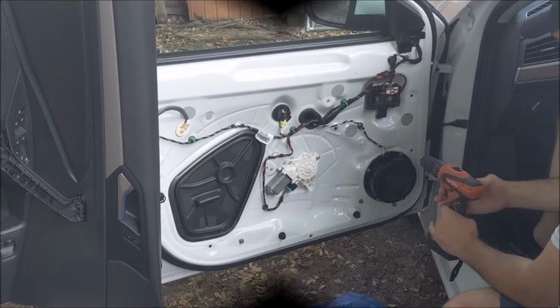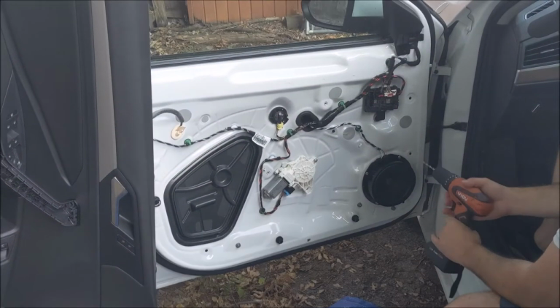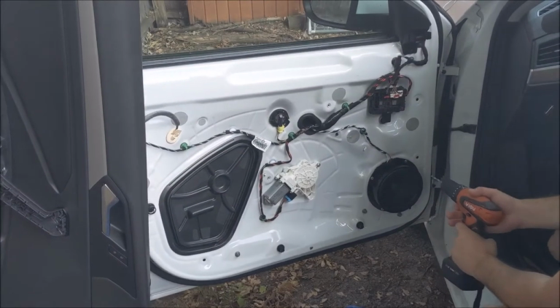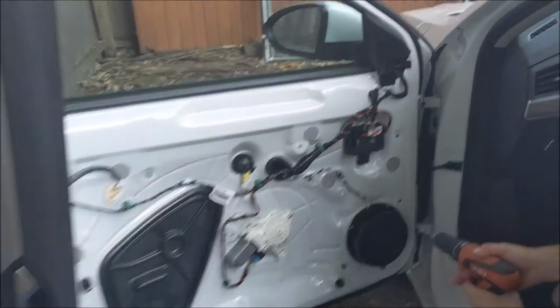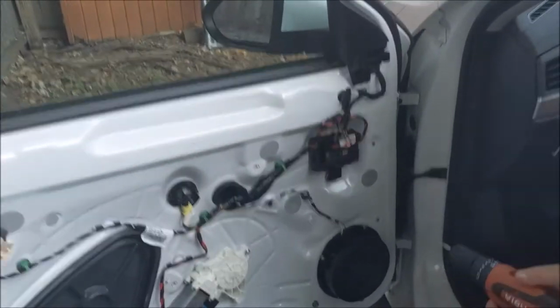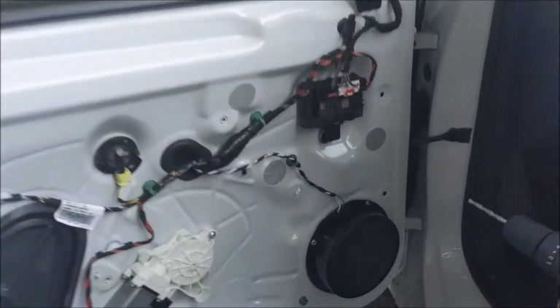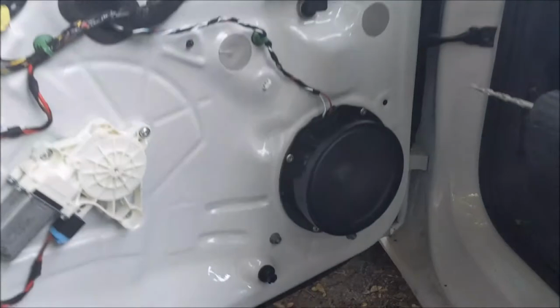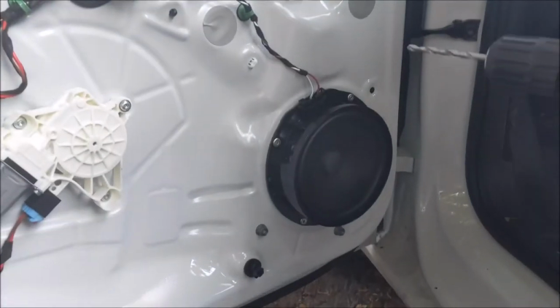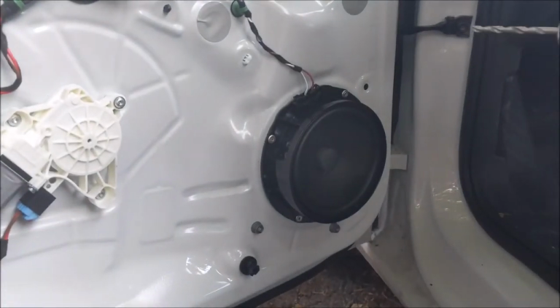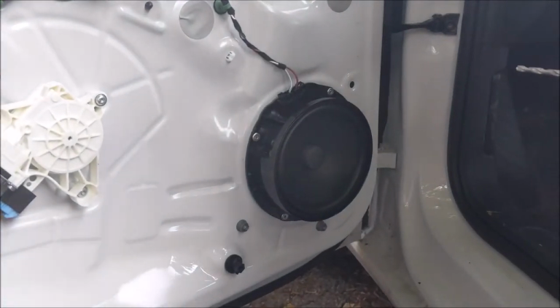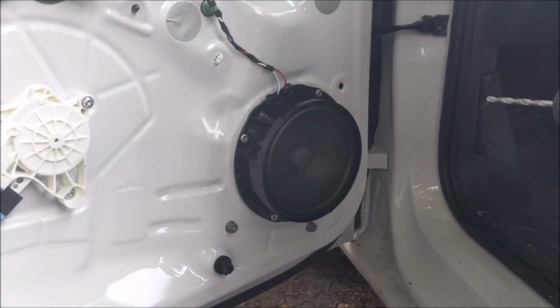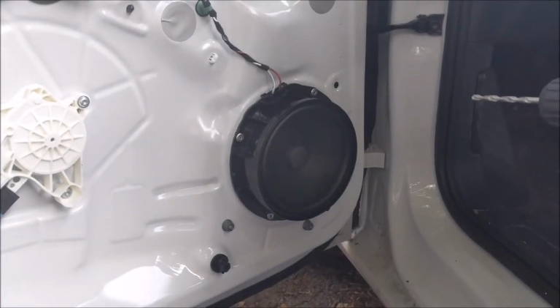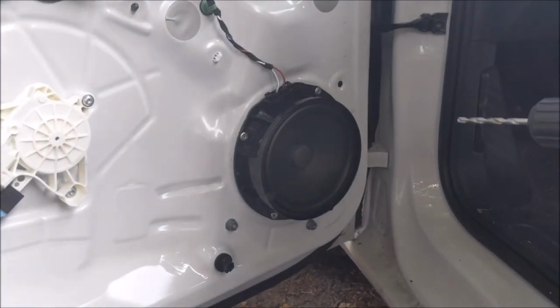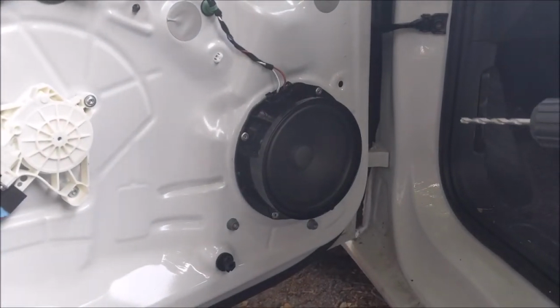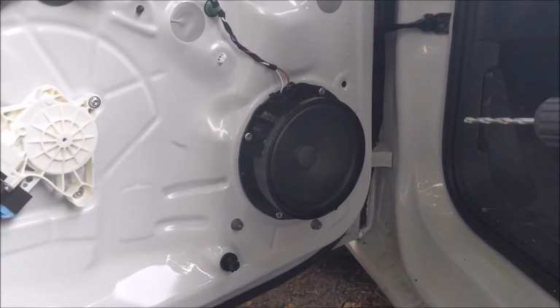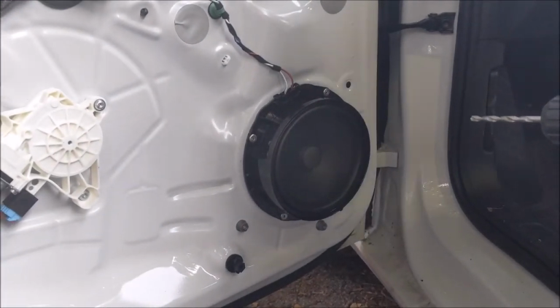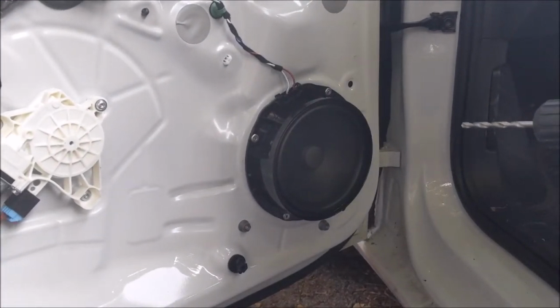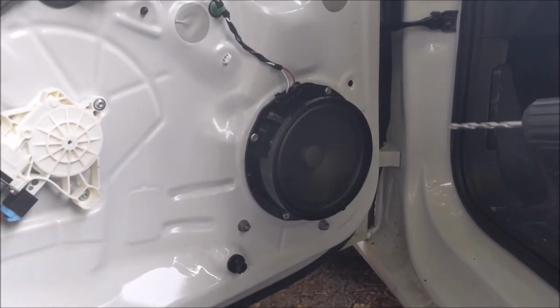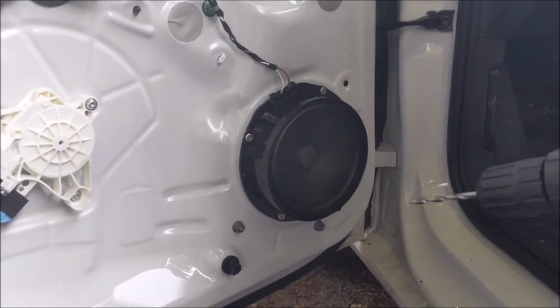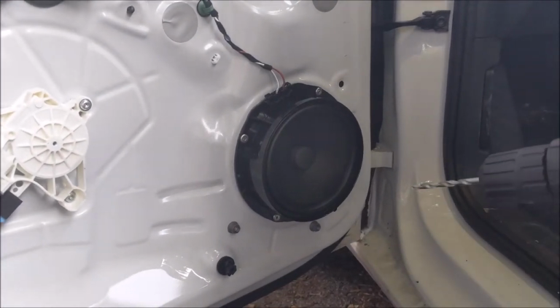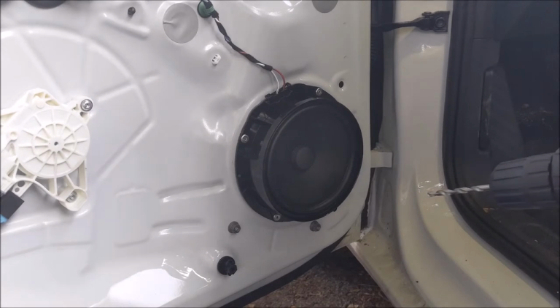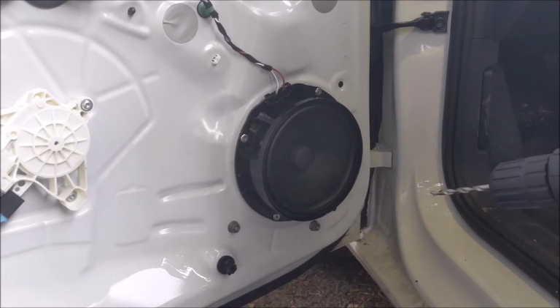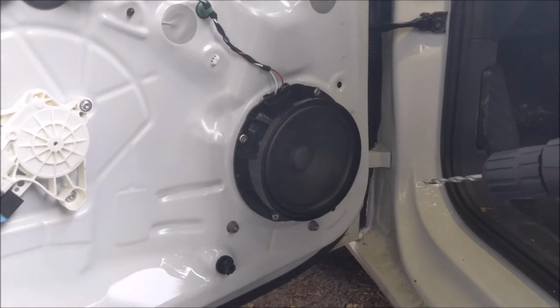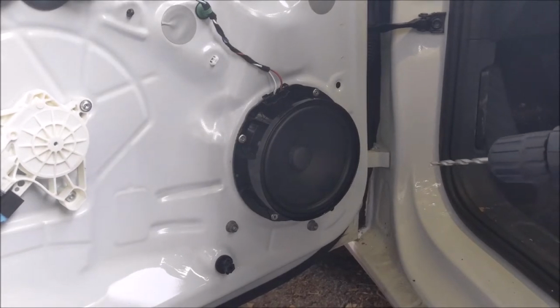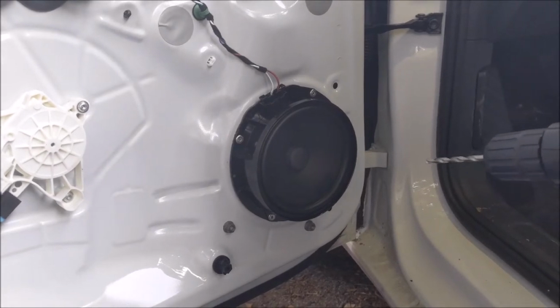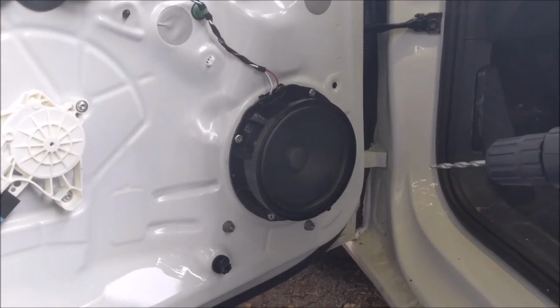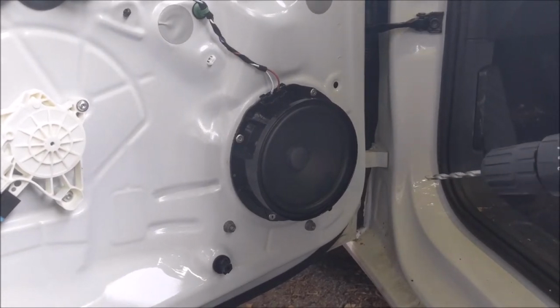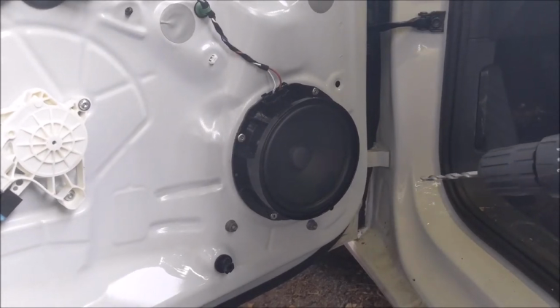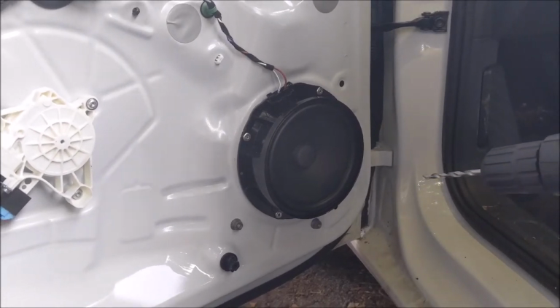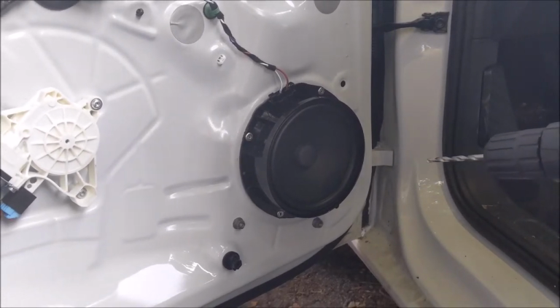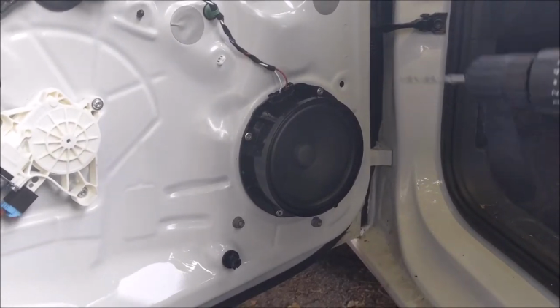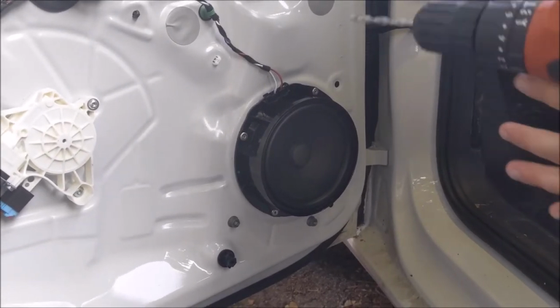Now that the door panel is off, the speakers look like this. They are riveted in, they are 6.5 inches, and we are going to drill the rivets out to get the speaker out of here.